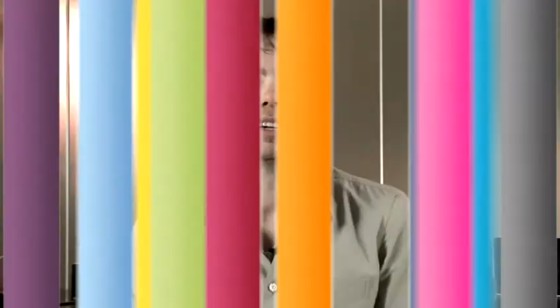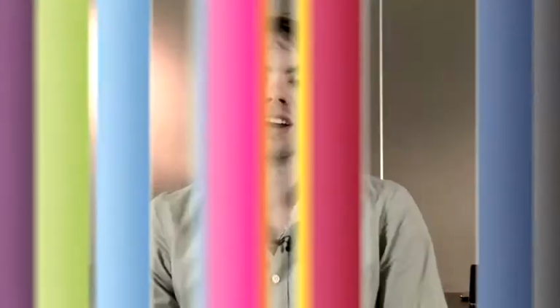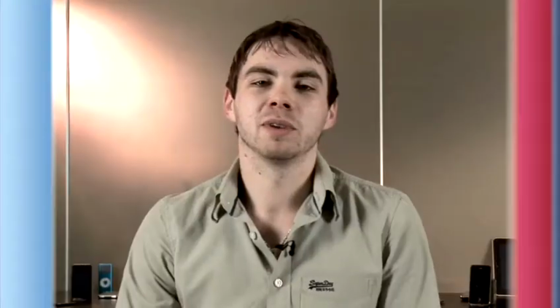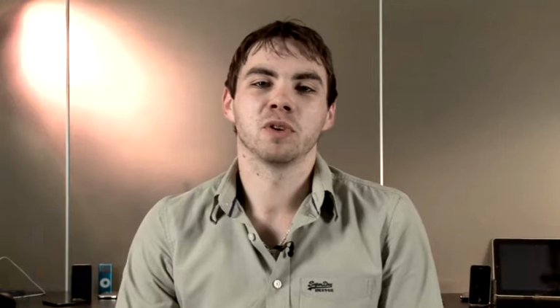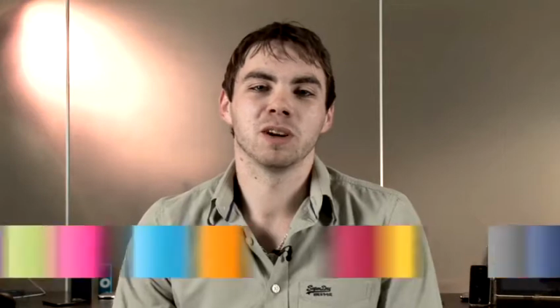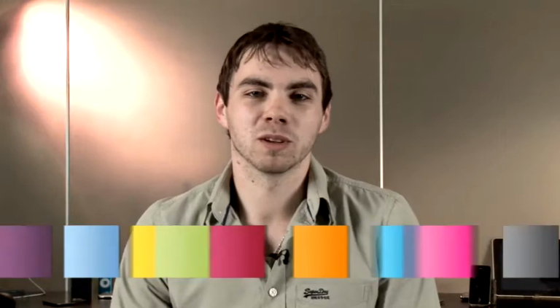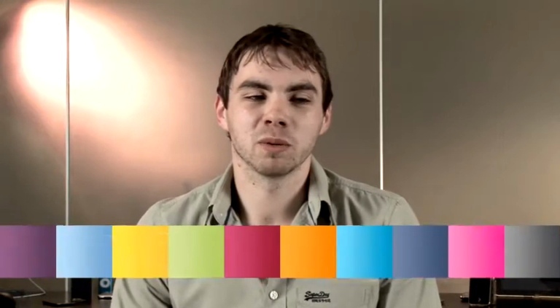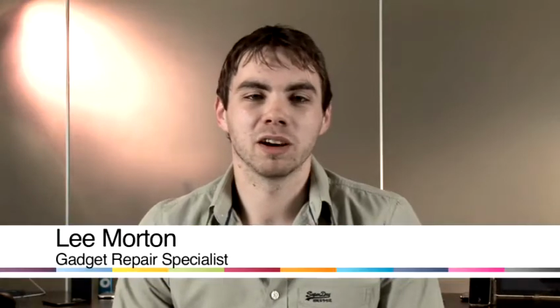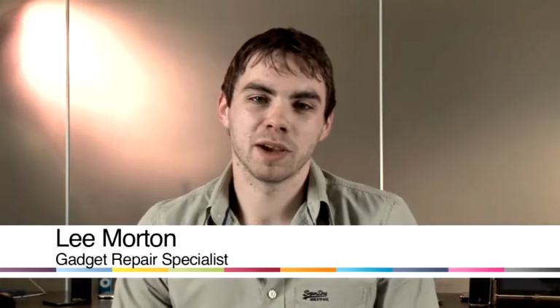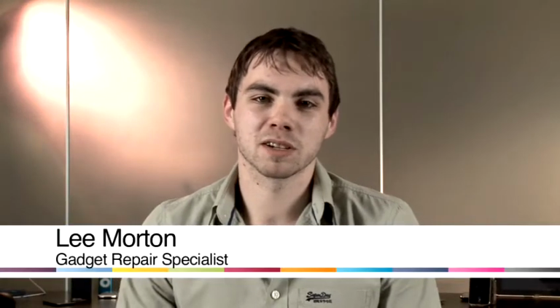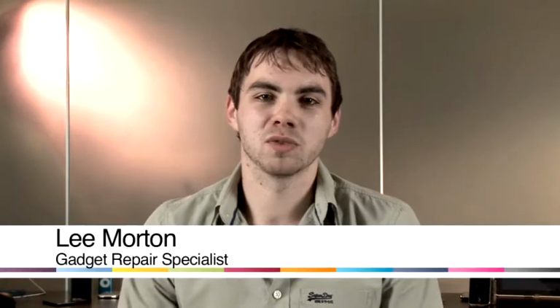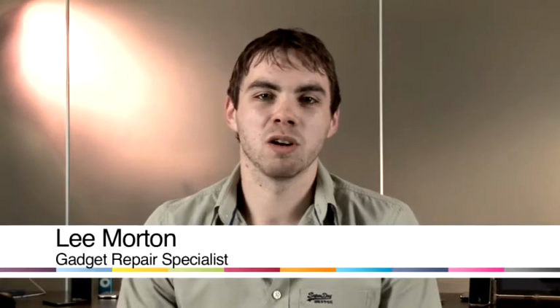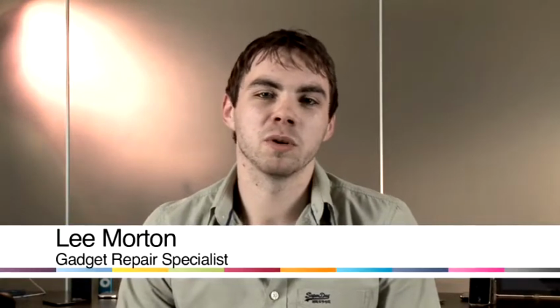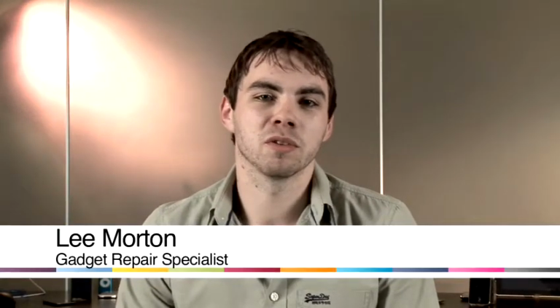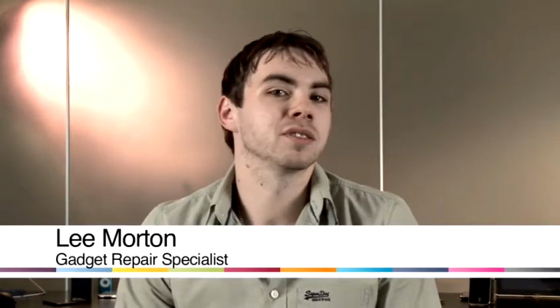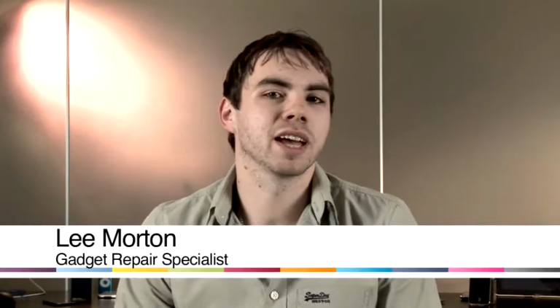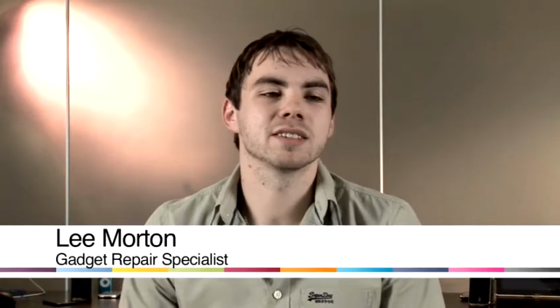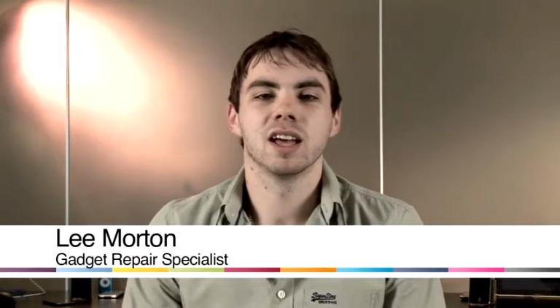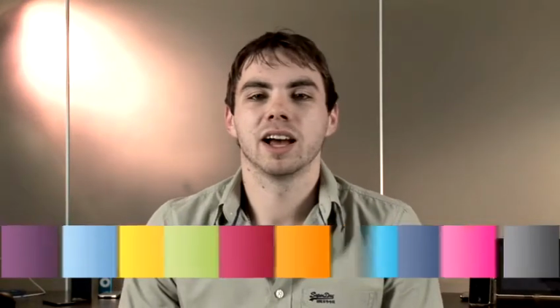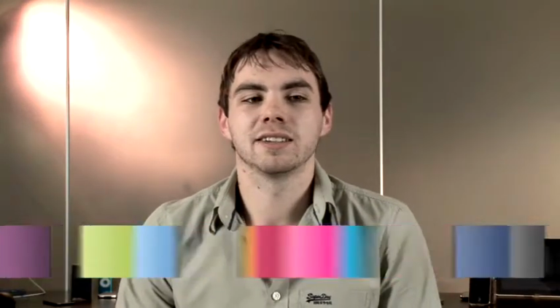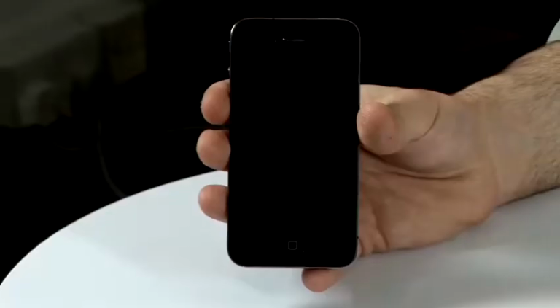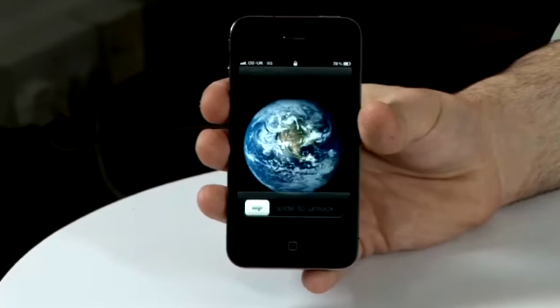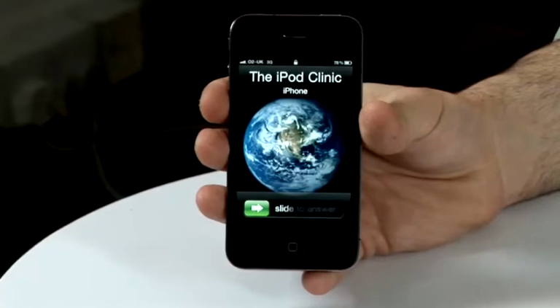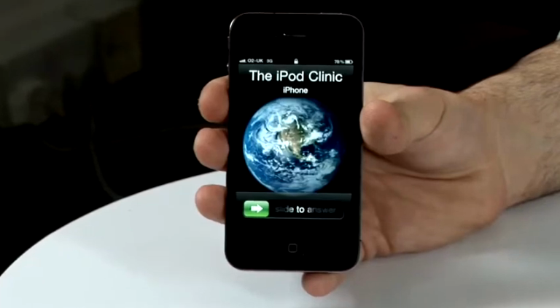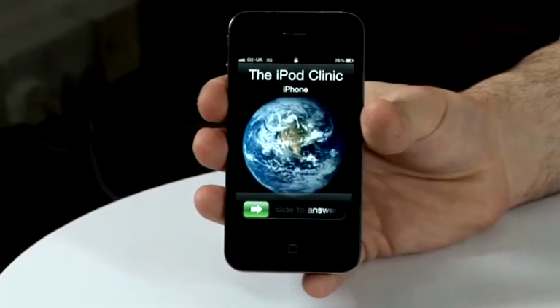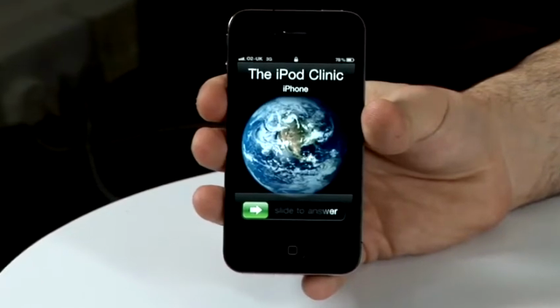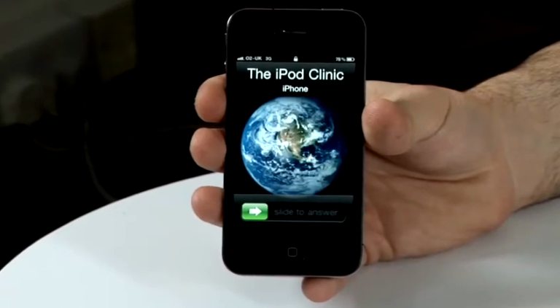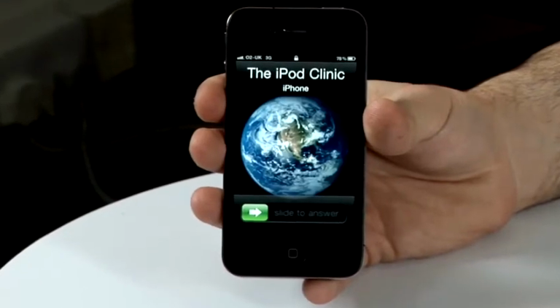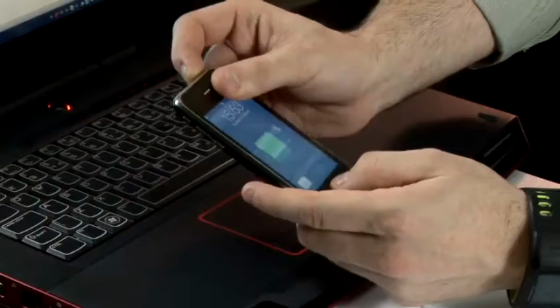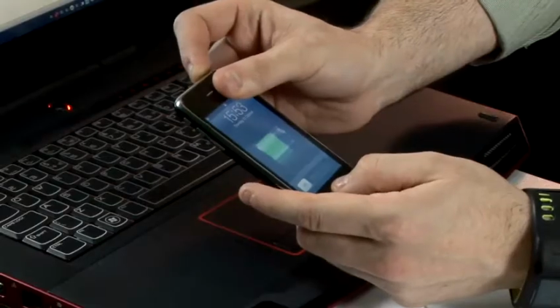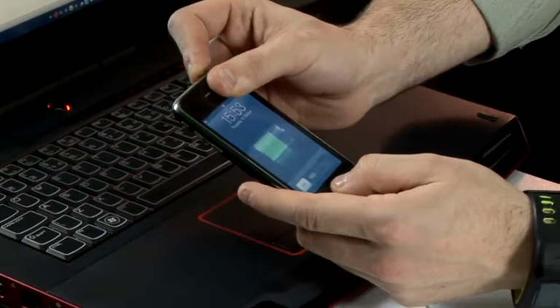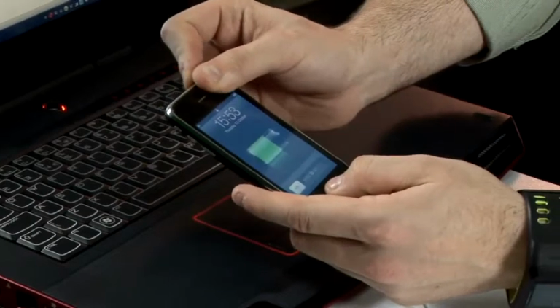Hi, I'm Lee from The iPod Clinic. We are repair specialists for iPods, iPhones and other gadgets. I'm going to be giving you some tips and tricks for your iPods and iPhones.